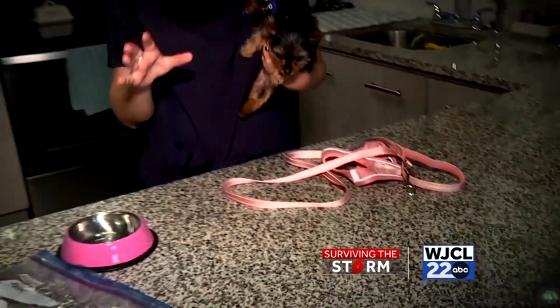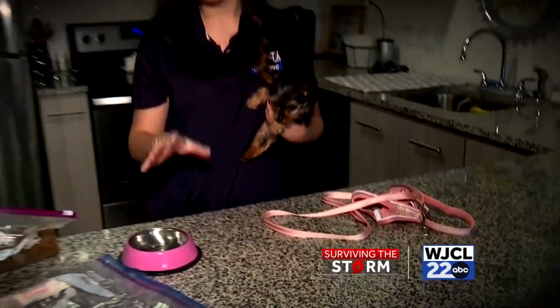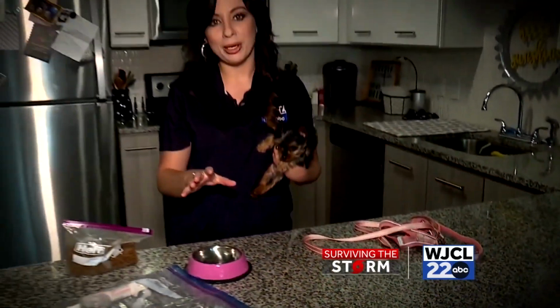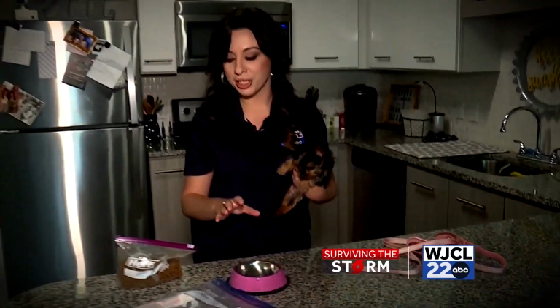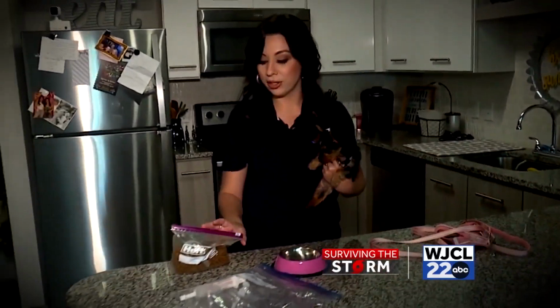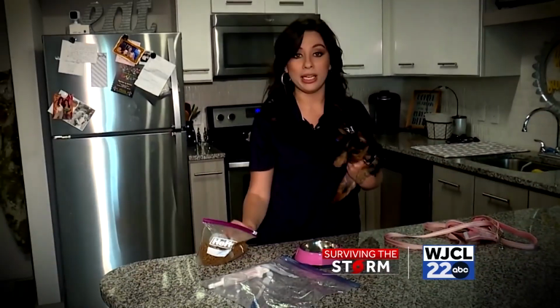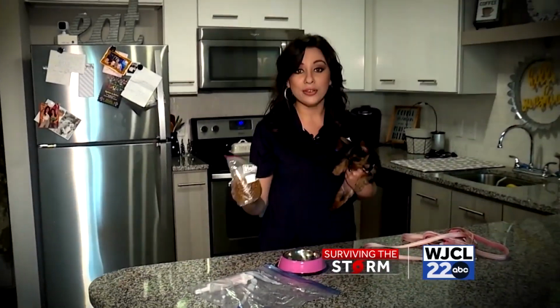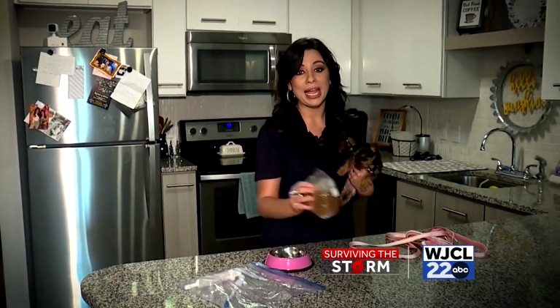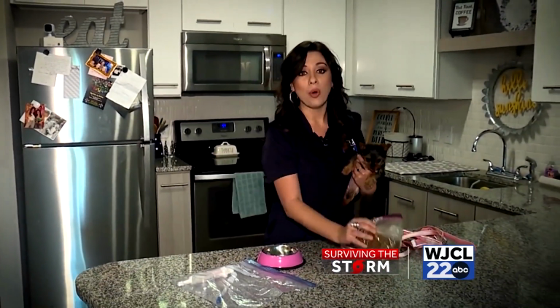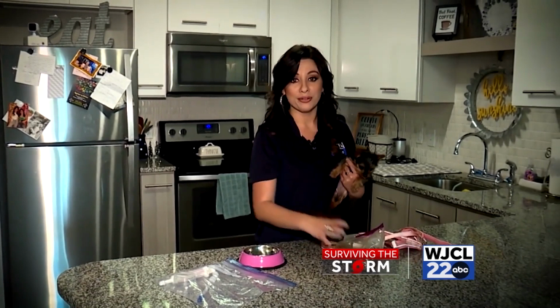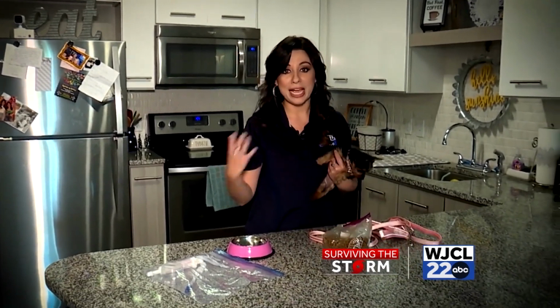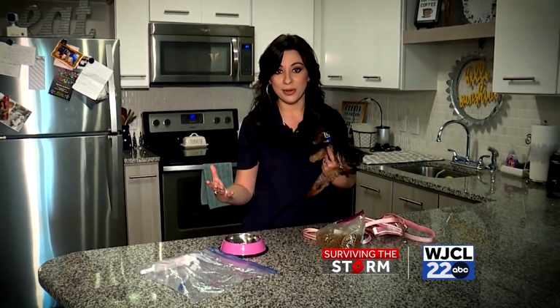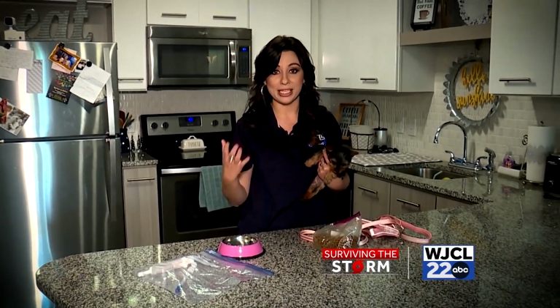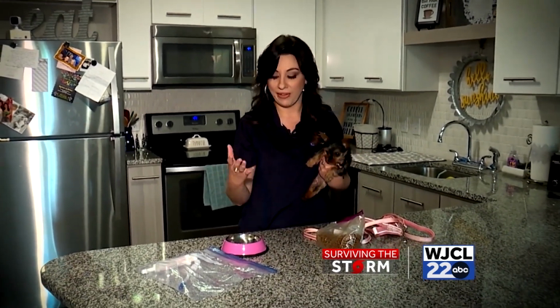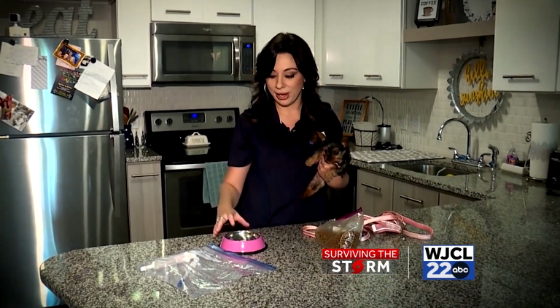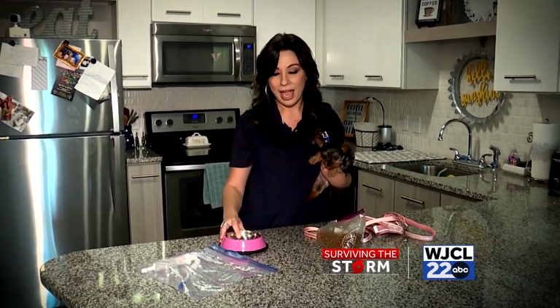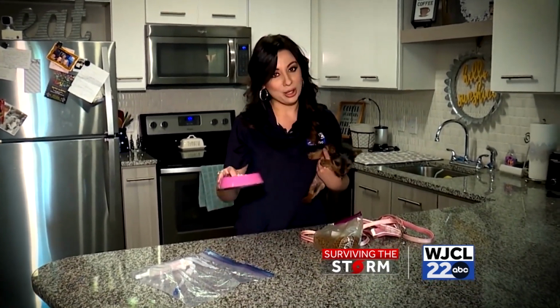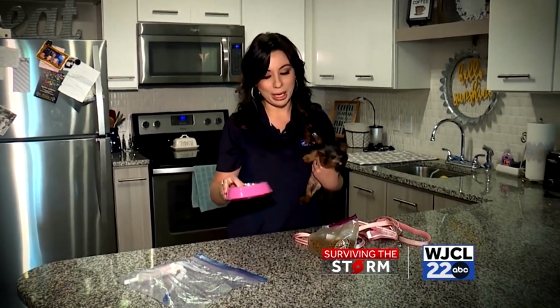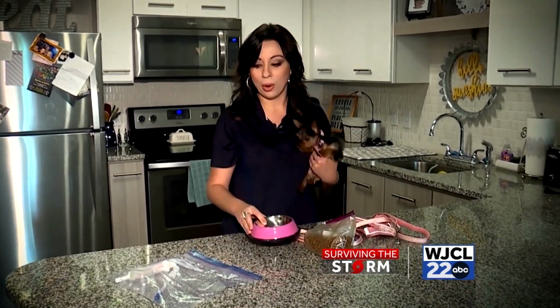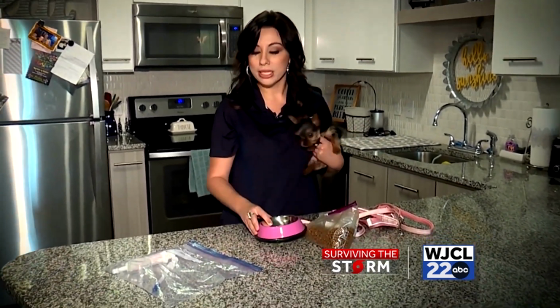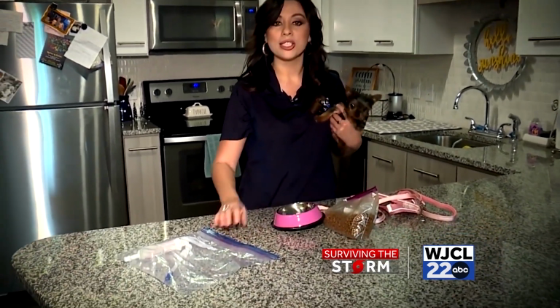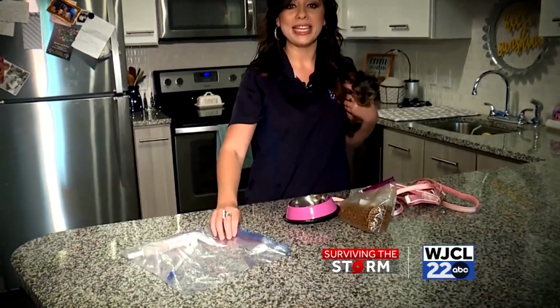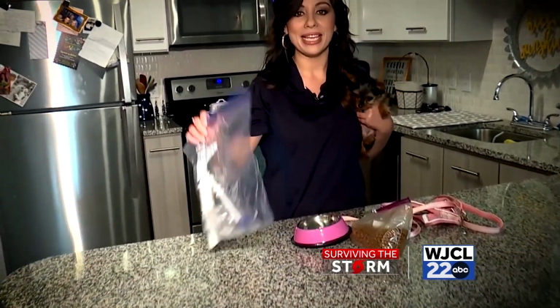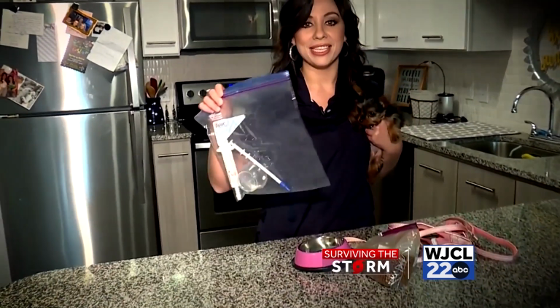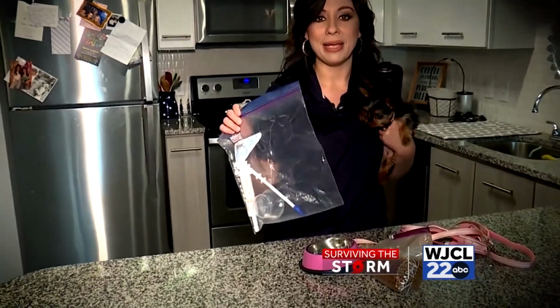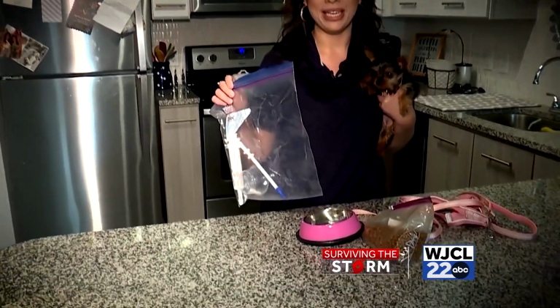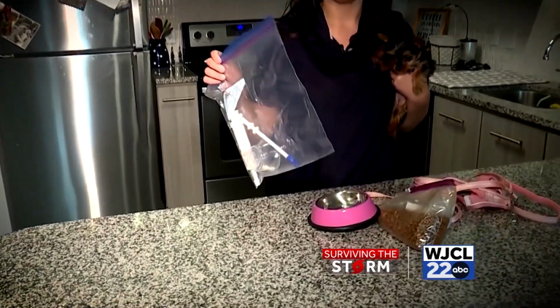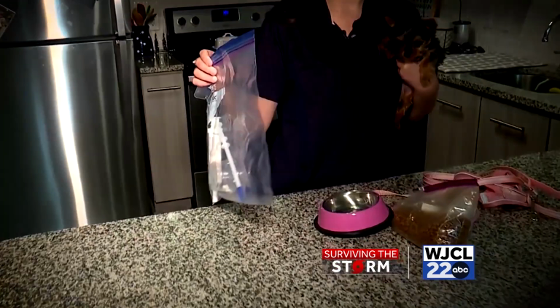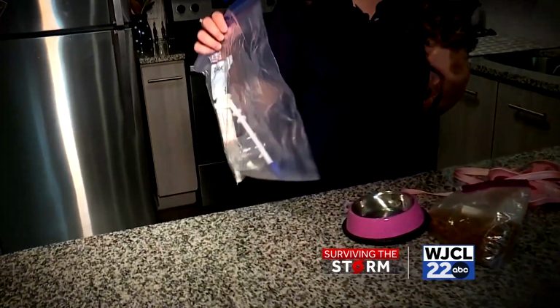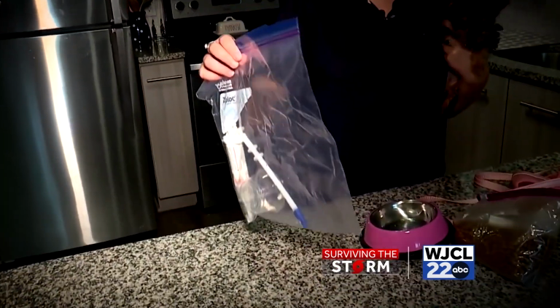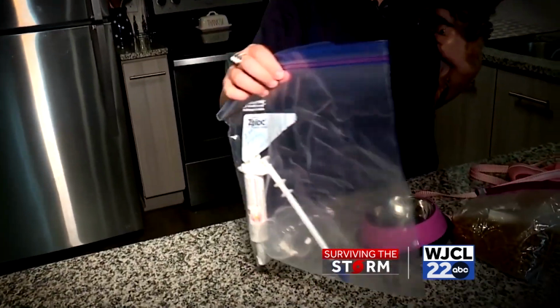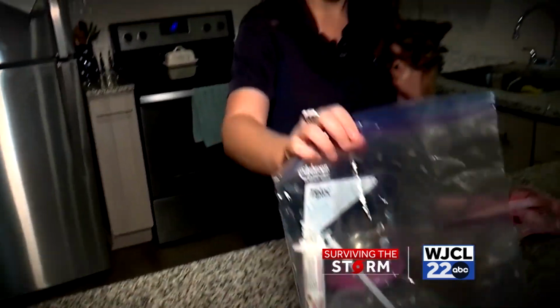Also don't forget about nourishment. They're going to need food and water for the next few days as you evacuate, and don't forget about bowls and also any medication that they might need, especially as you do leave your home.